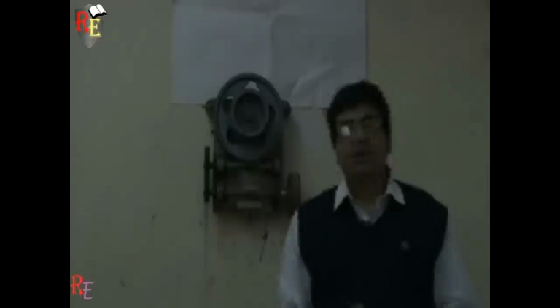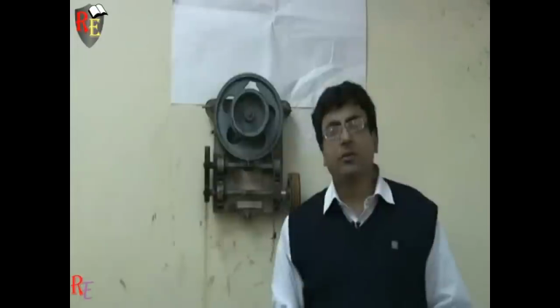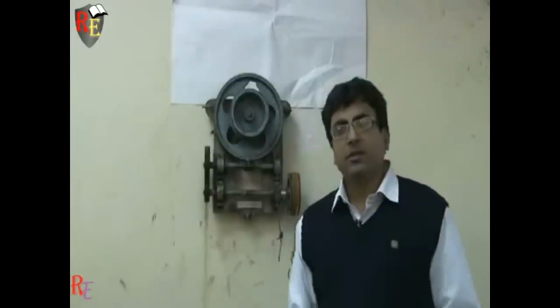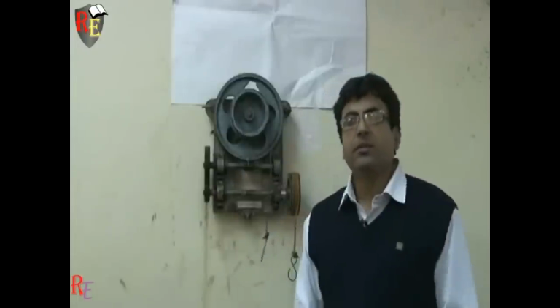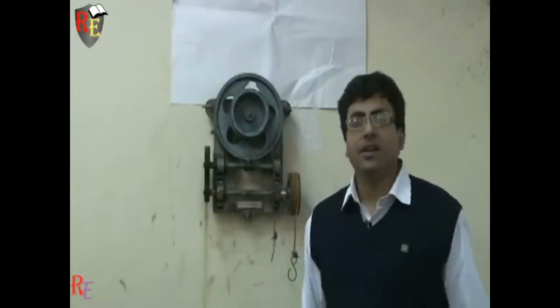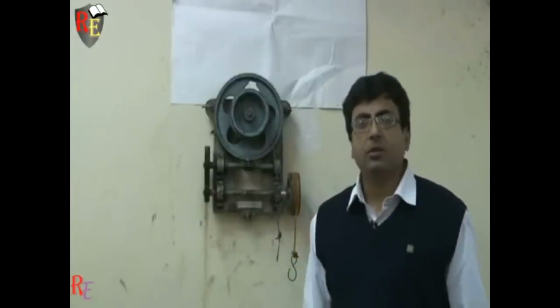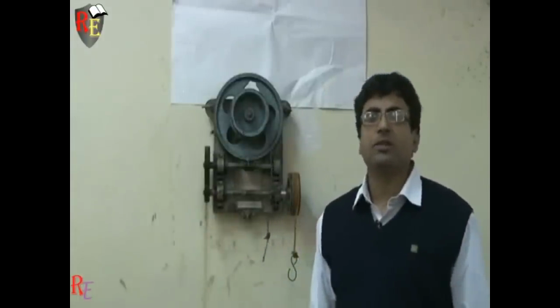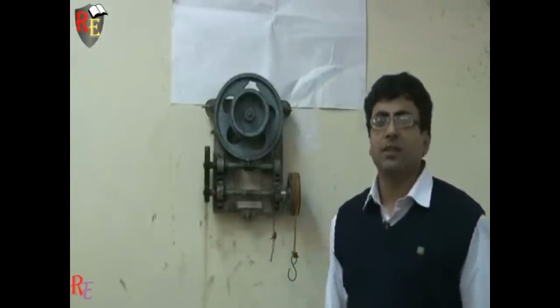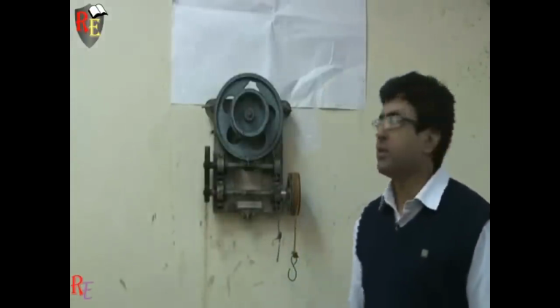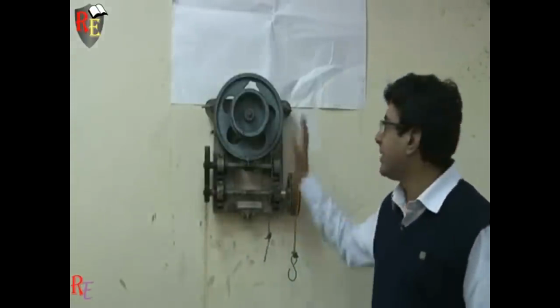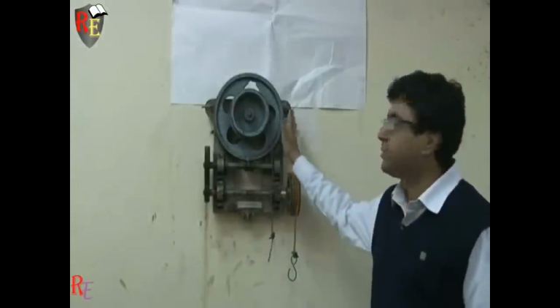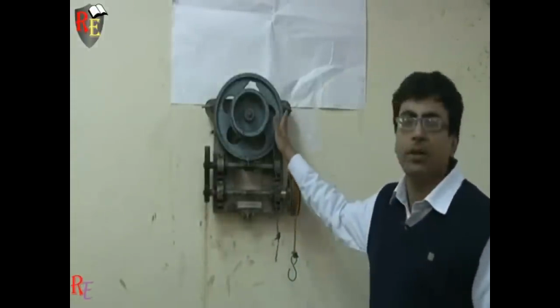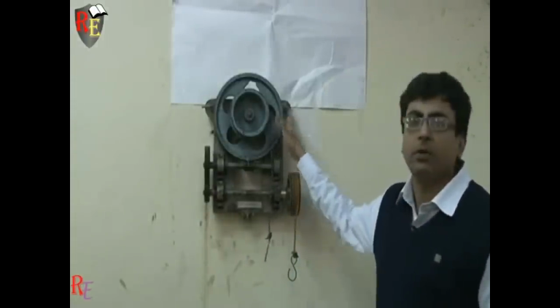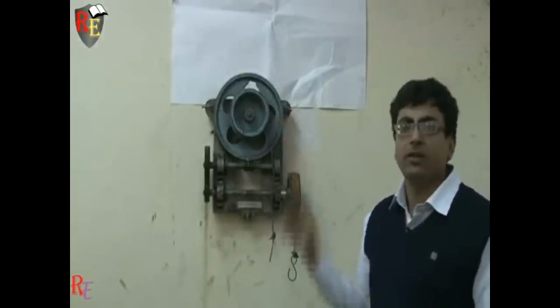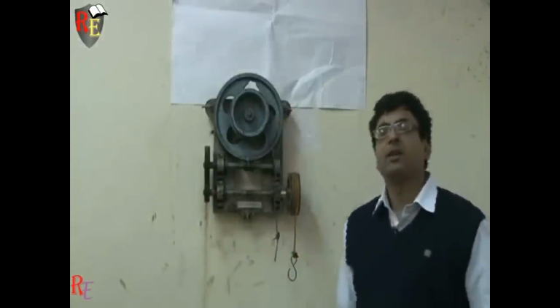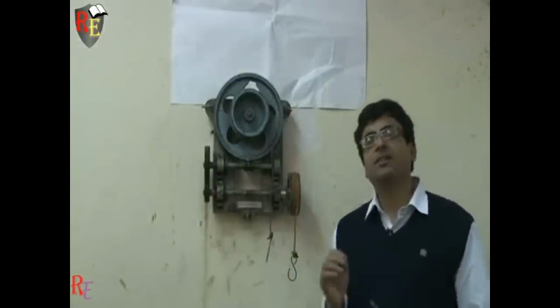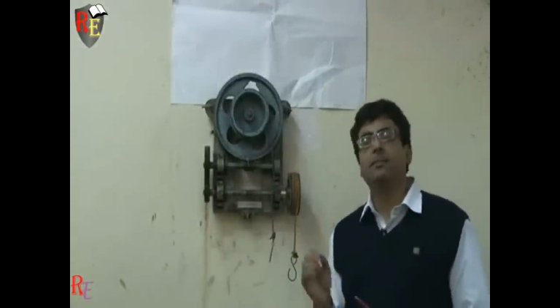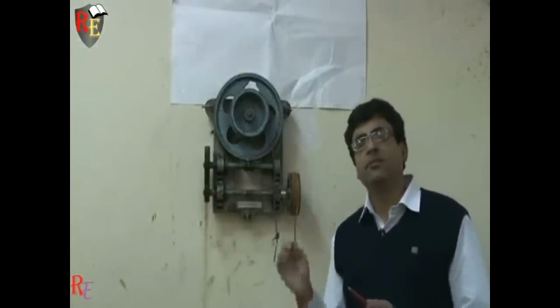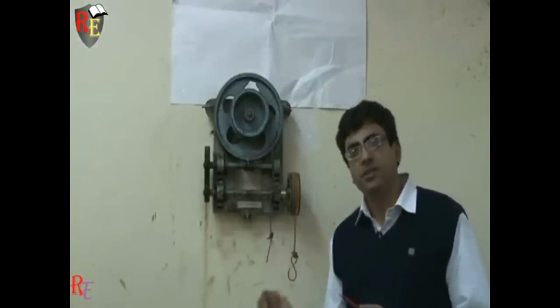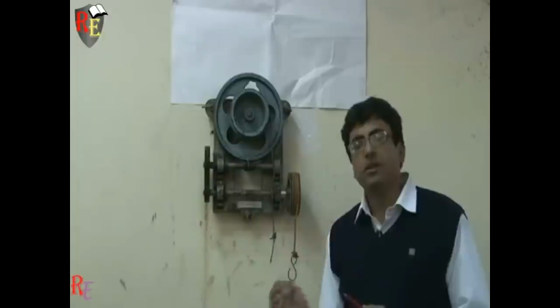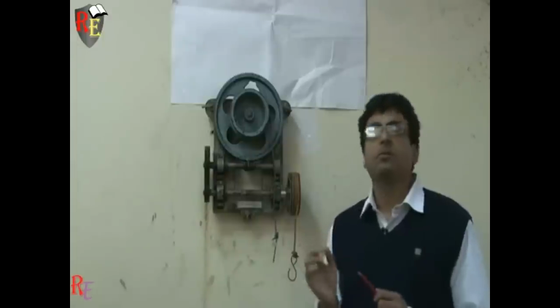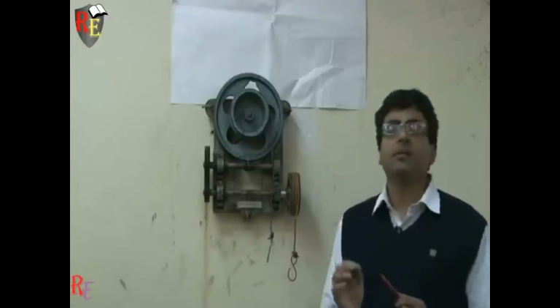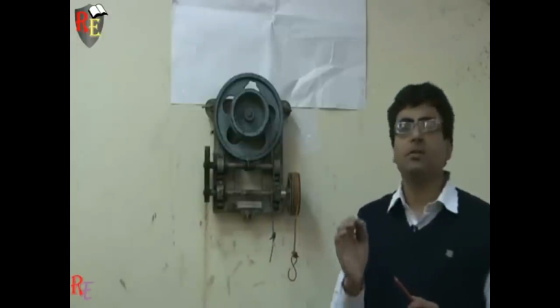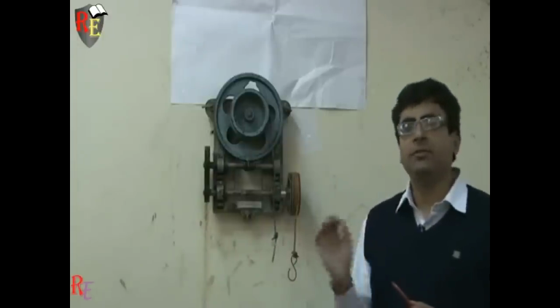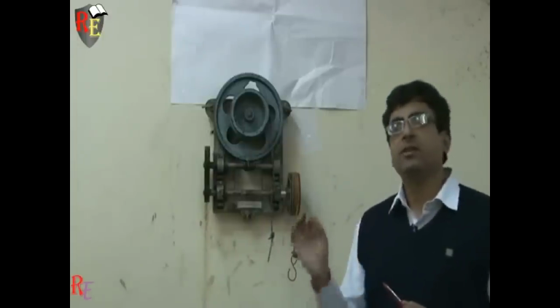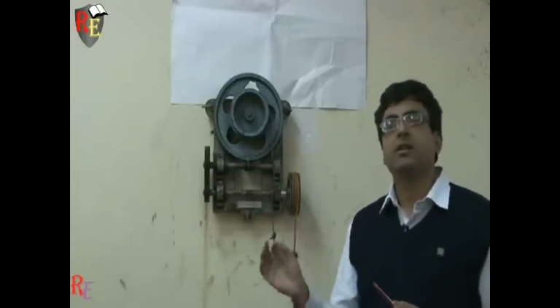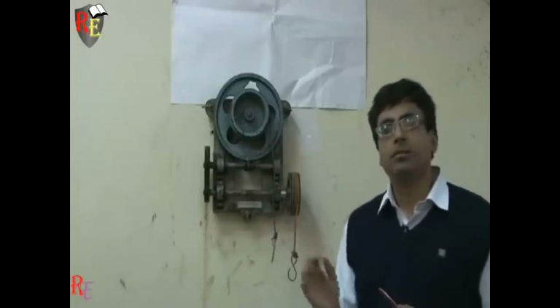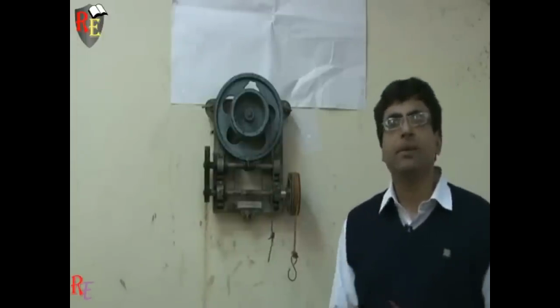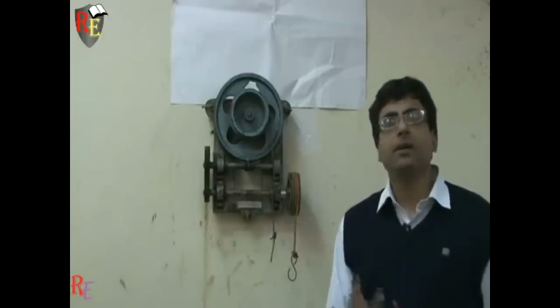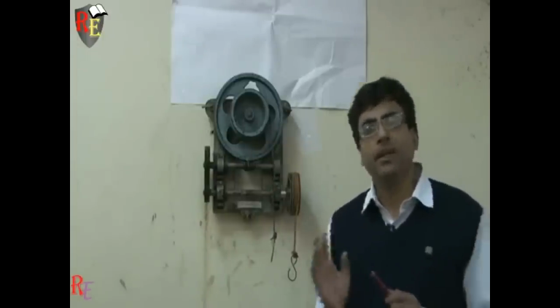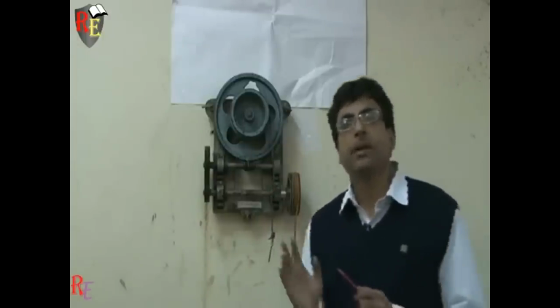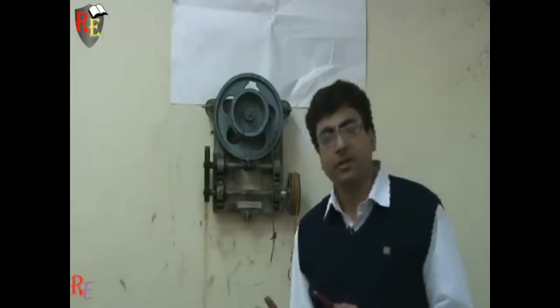Hello everyone, we are here to discuss about this apparatus worm and worm wheel. It is a simple lifting machine whose main aim is to lift the load by applying the minimum effort.